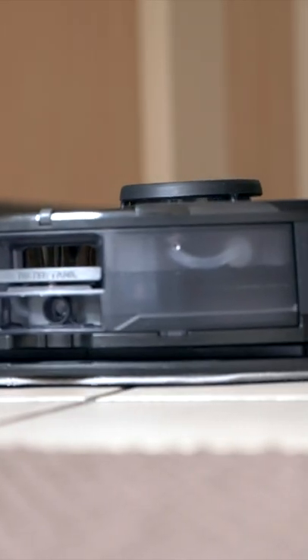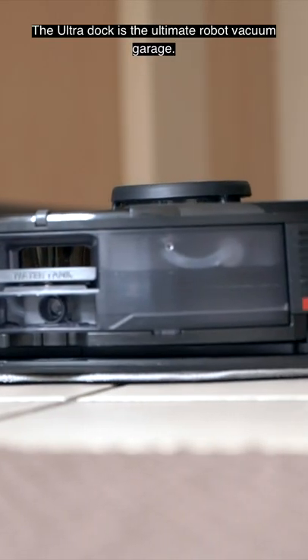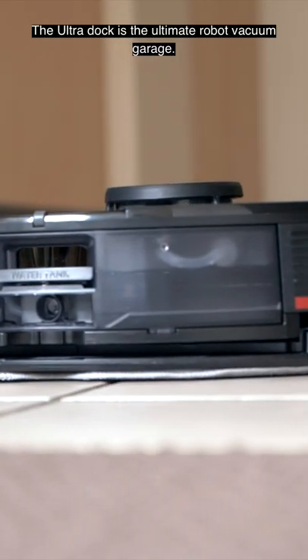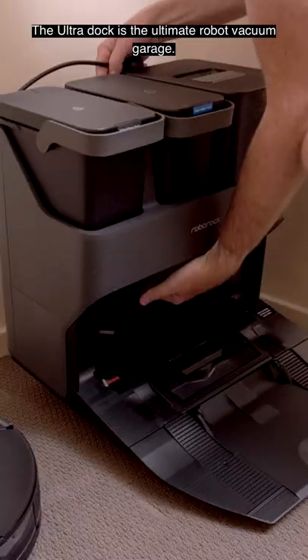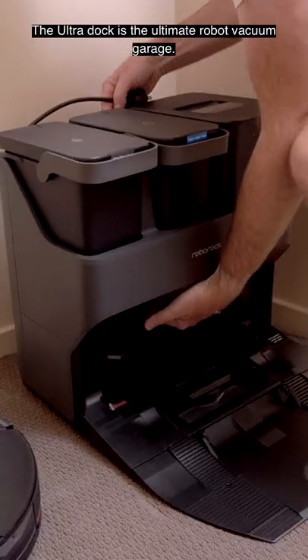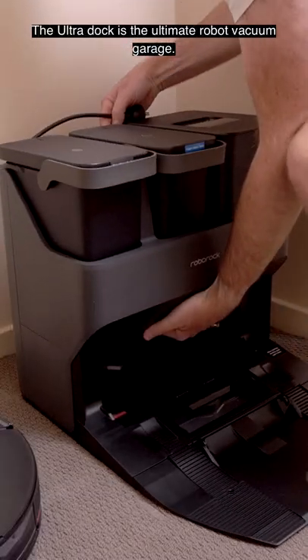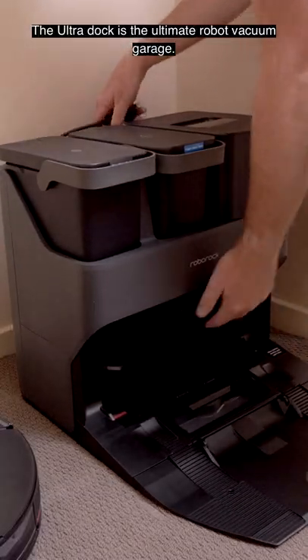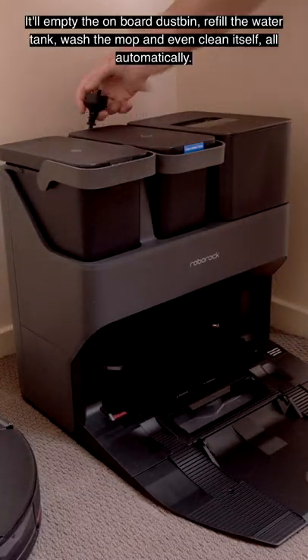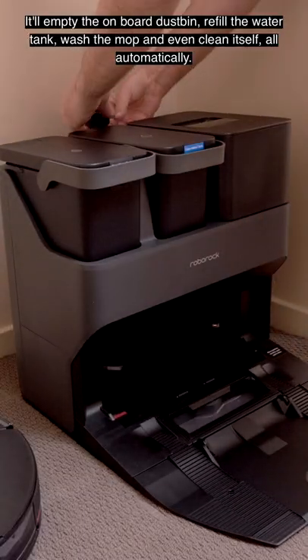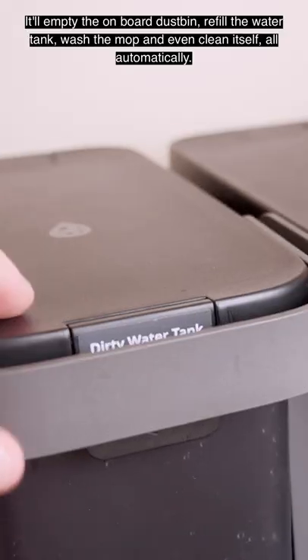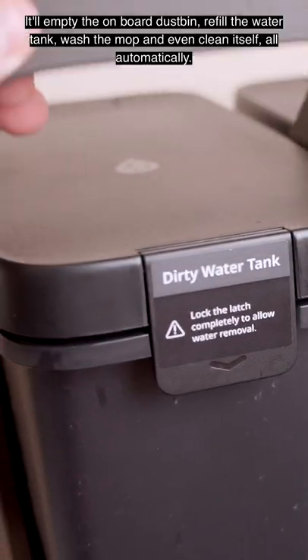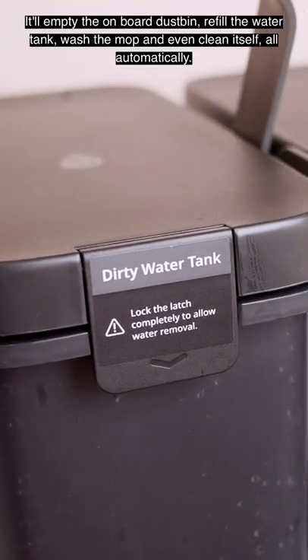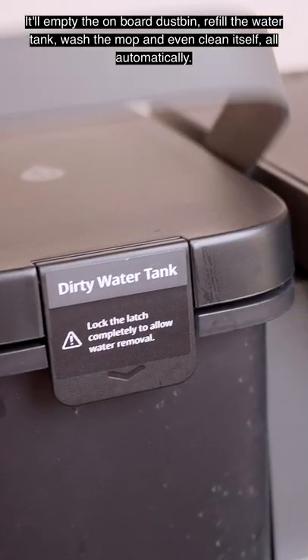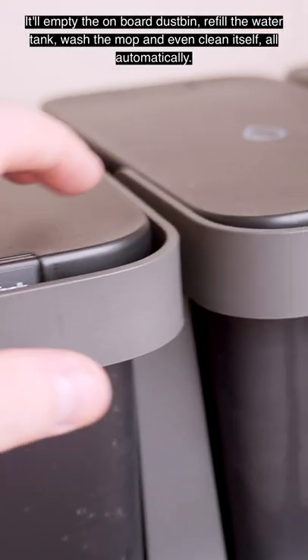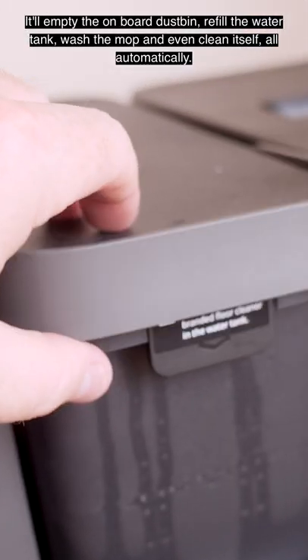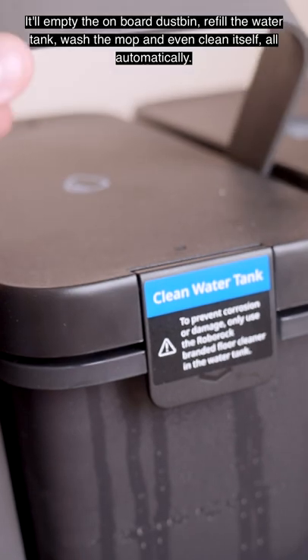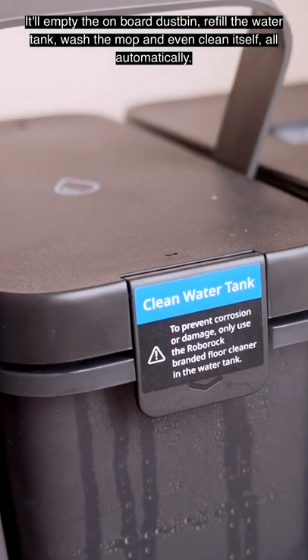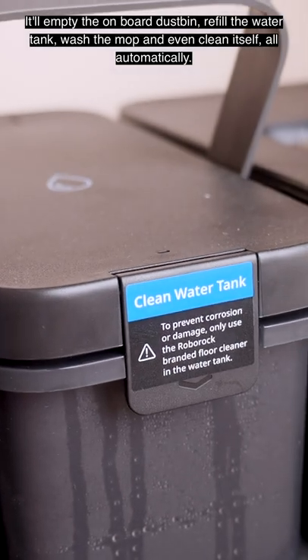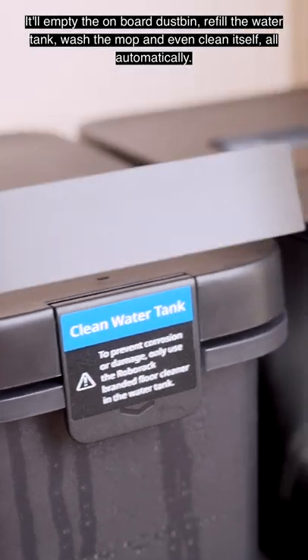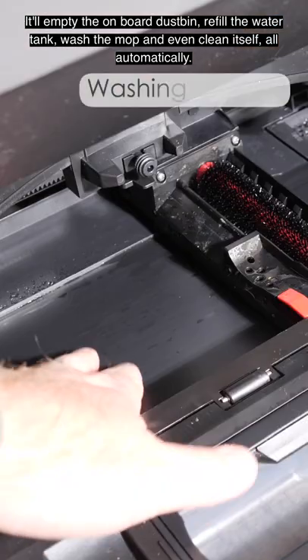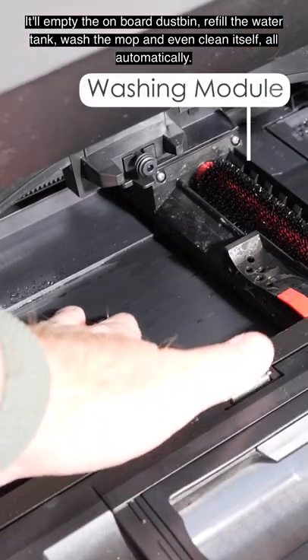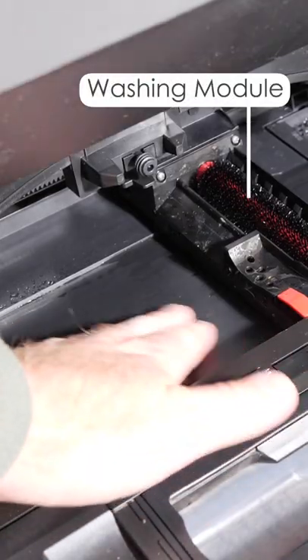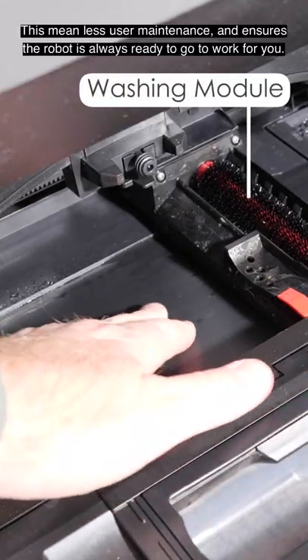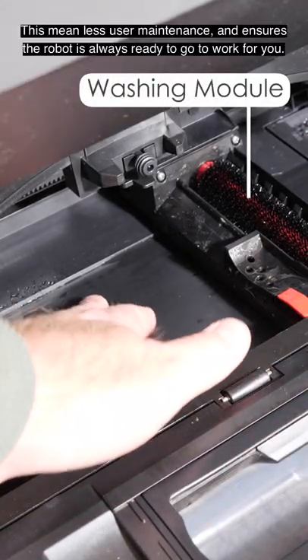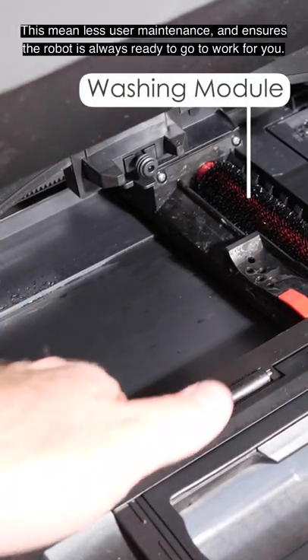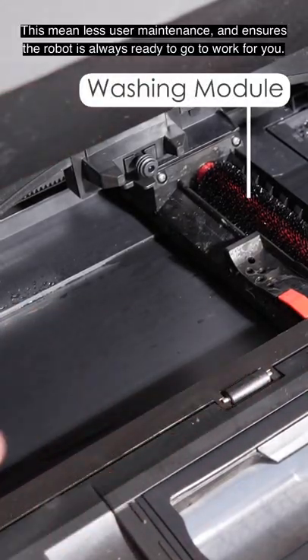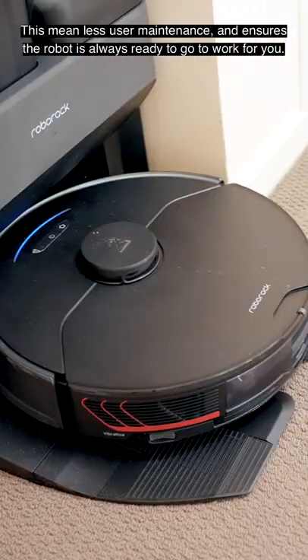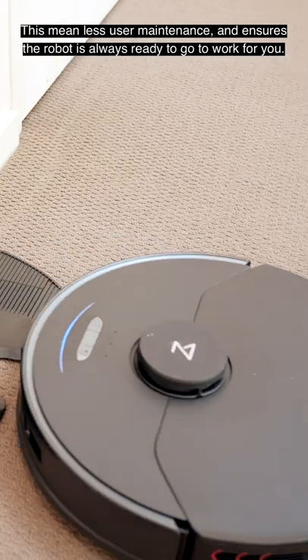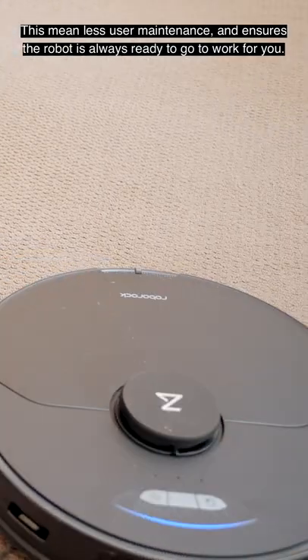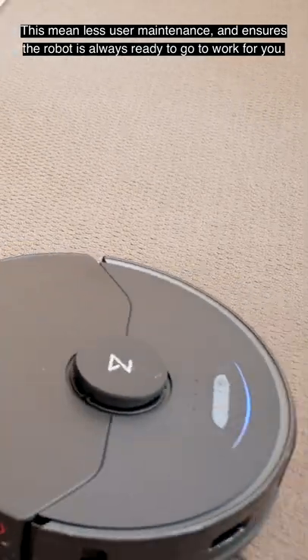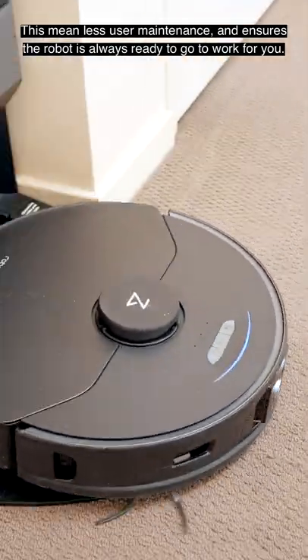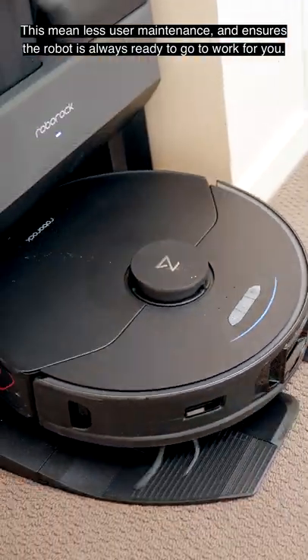The Ultra Dock is the ultimate robot vacuum garage. It'll empty the onboard dust bin, refill the water tank, wash the mop, and even clean itself — all automatically. This means less user maintenance and ensures the robot is always ready to go to work for you.